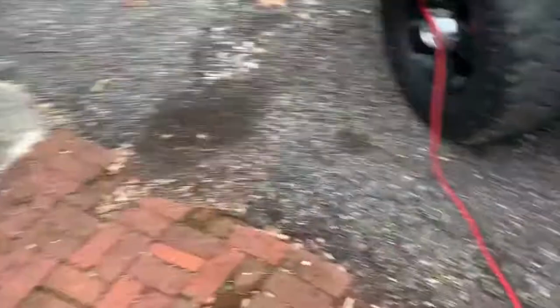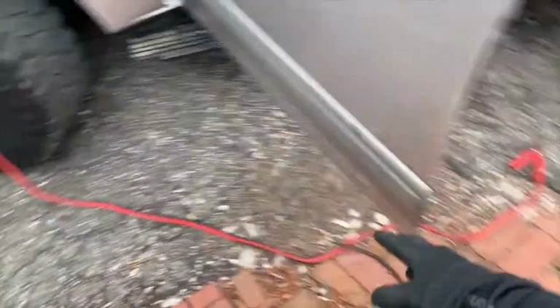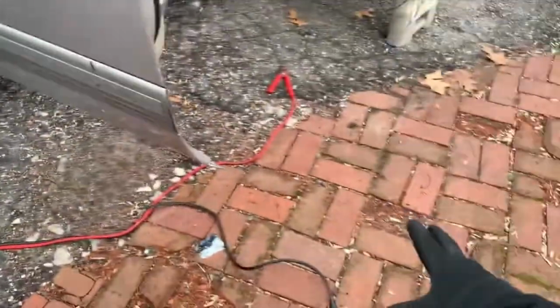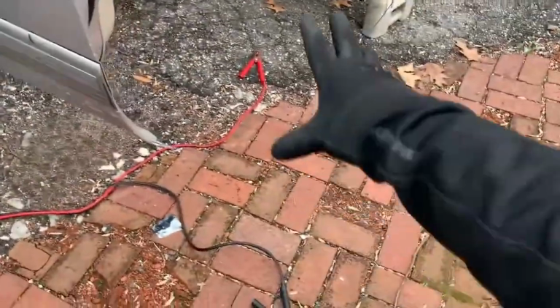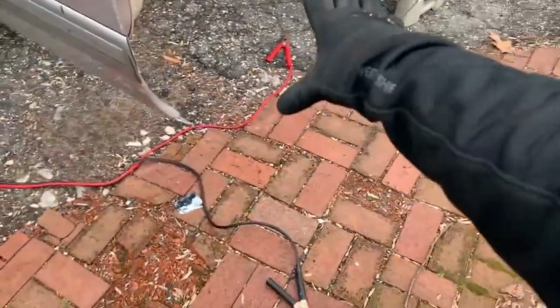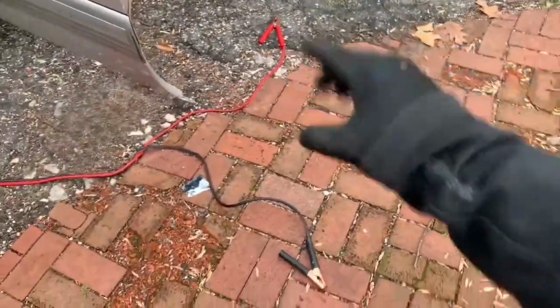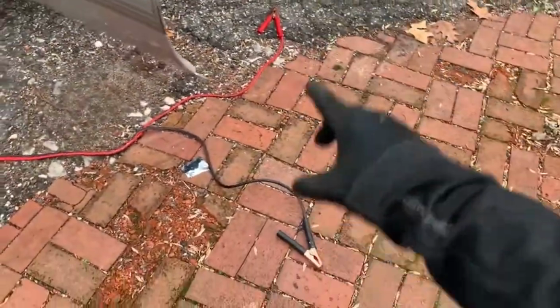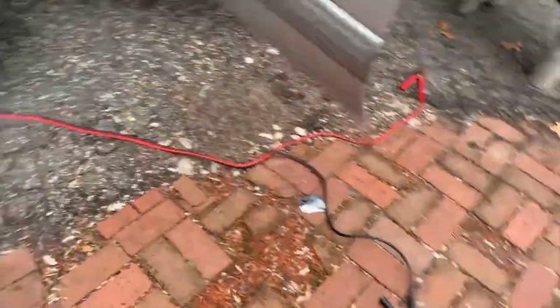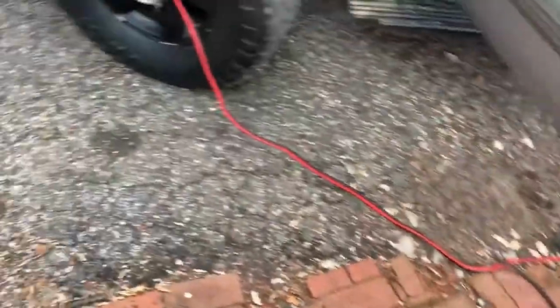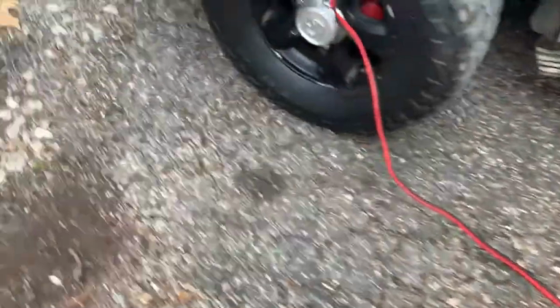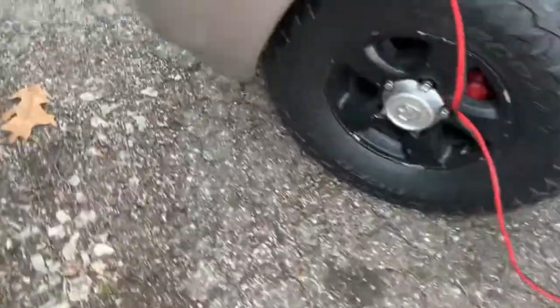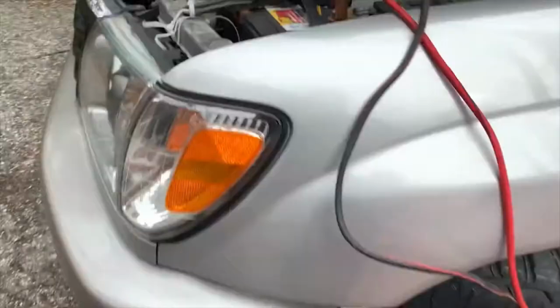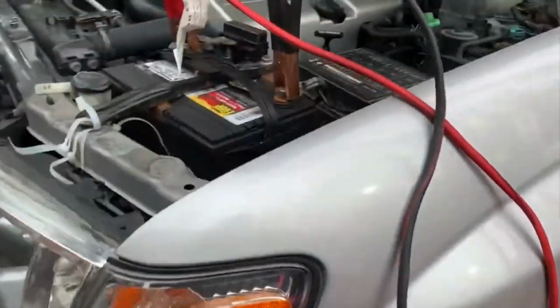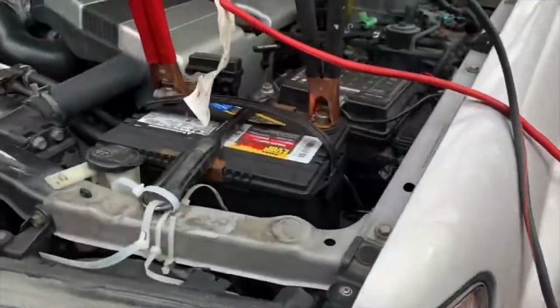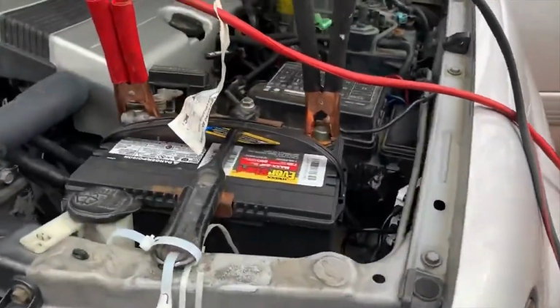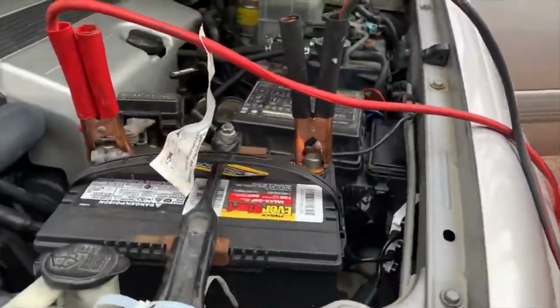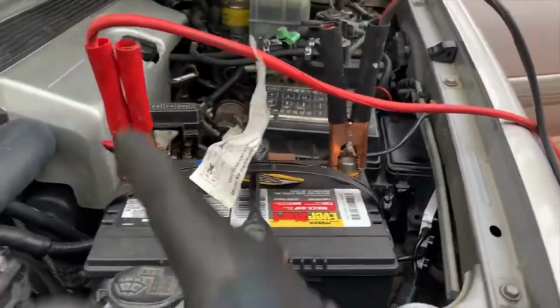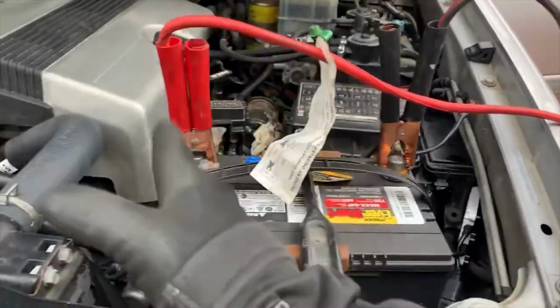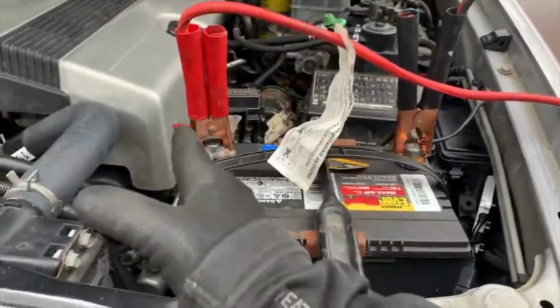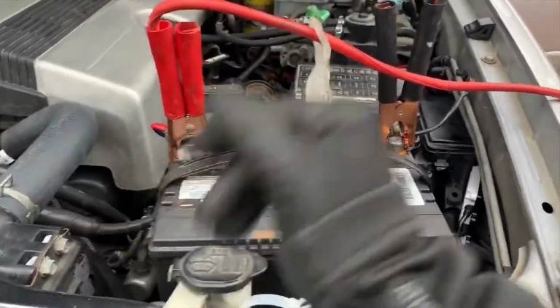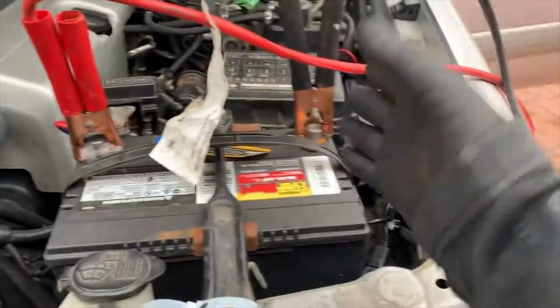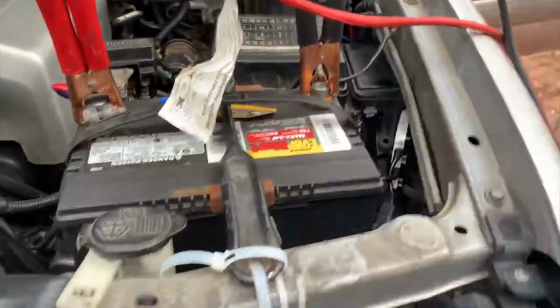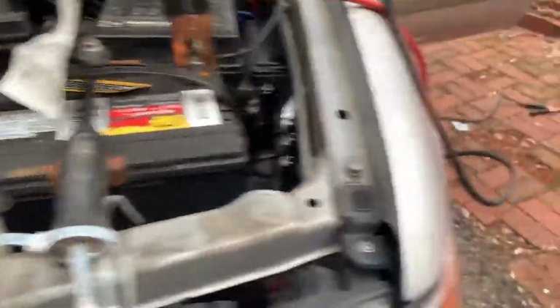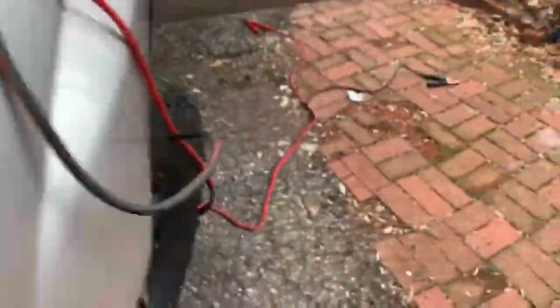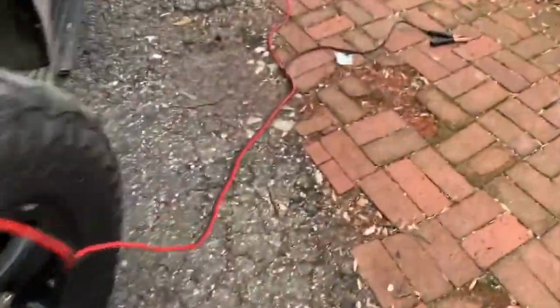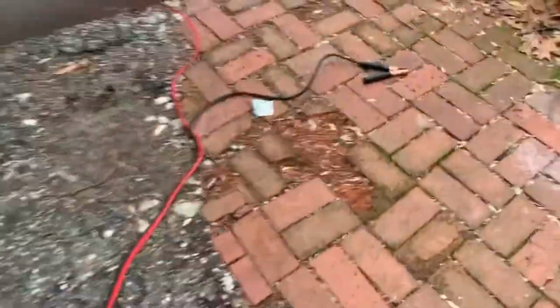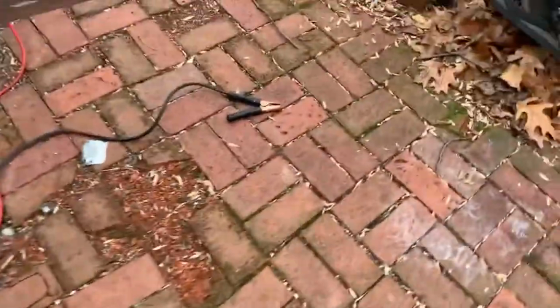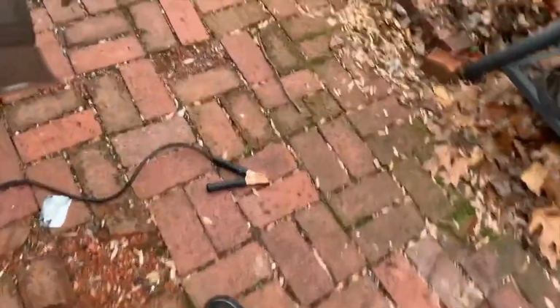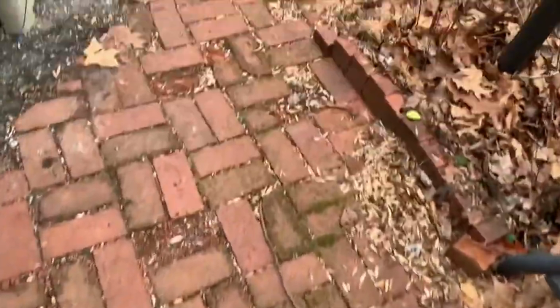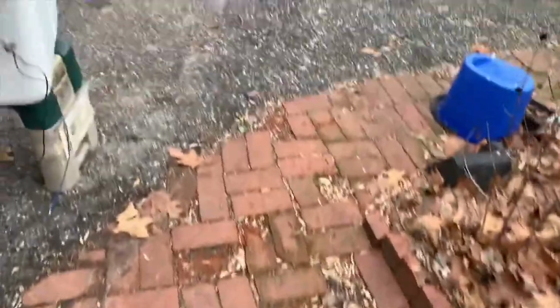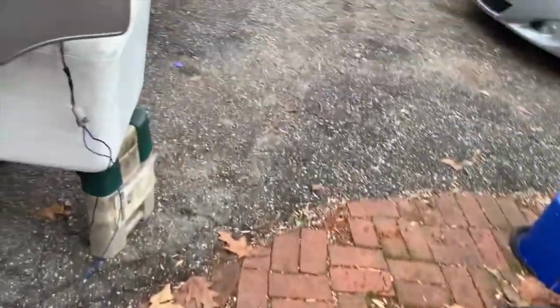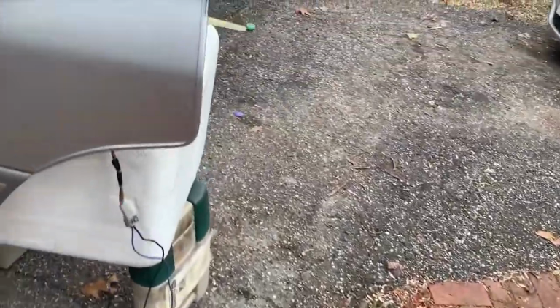You're going to get your jumper cables and you're going to connect your positive and then connect your negative to your battery. And we're going to give it 12 volts.